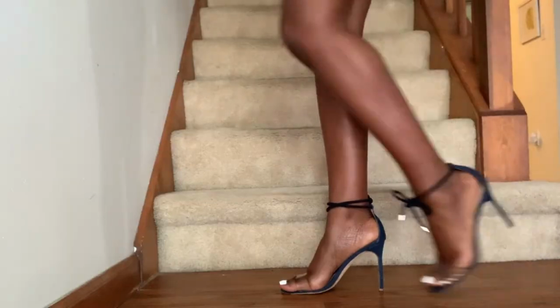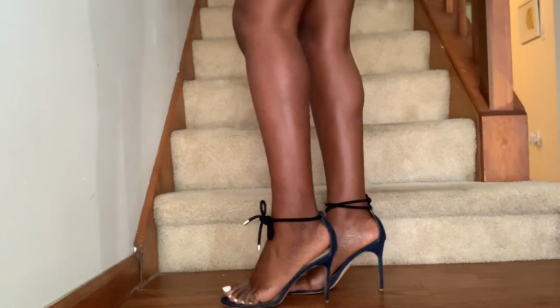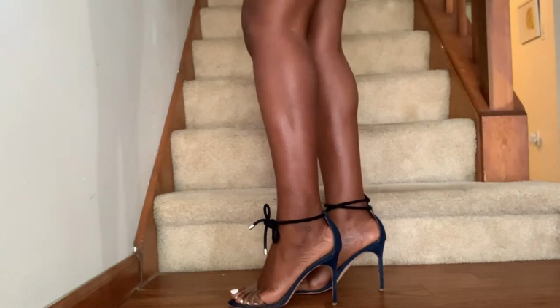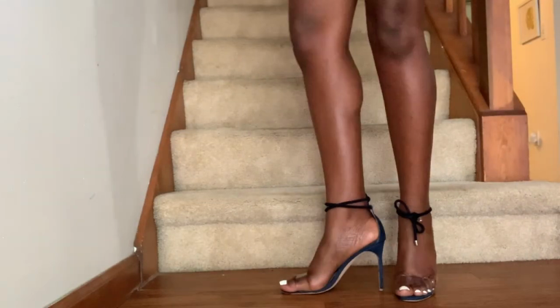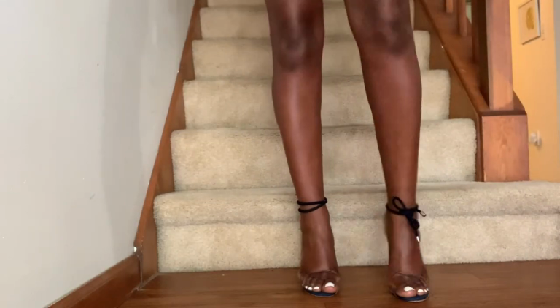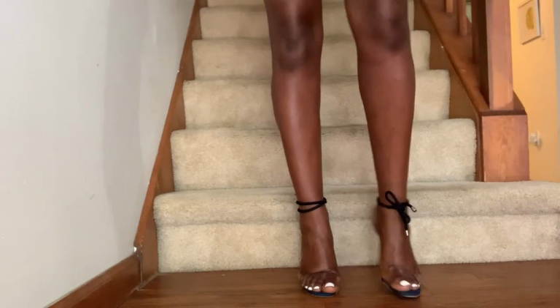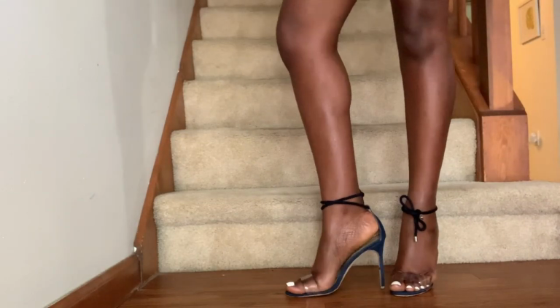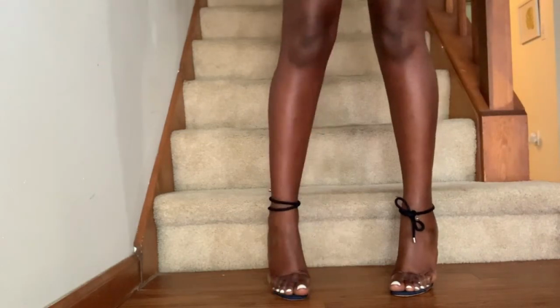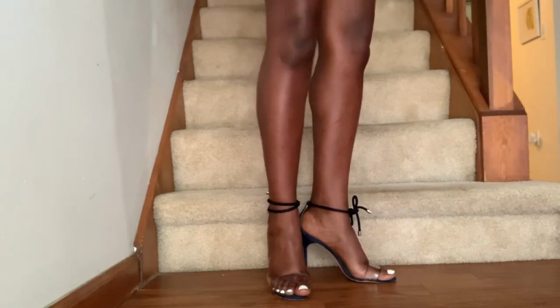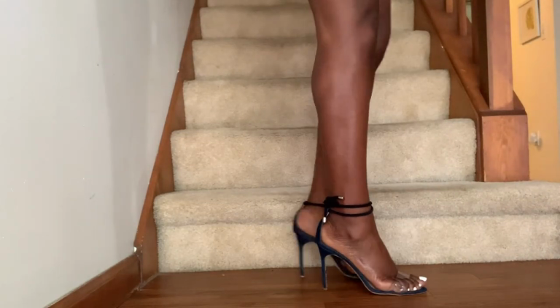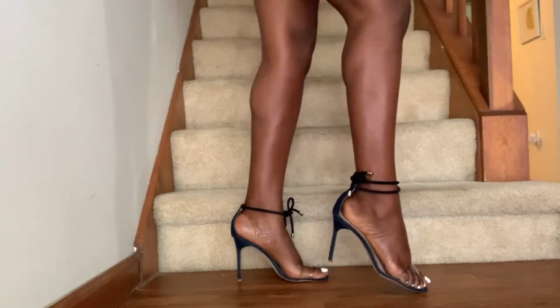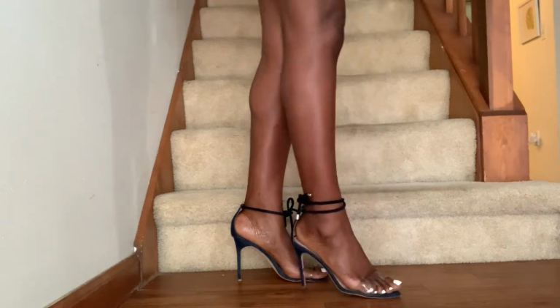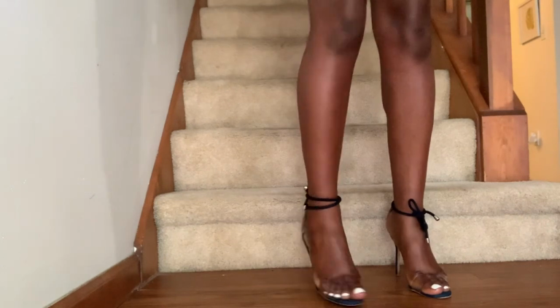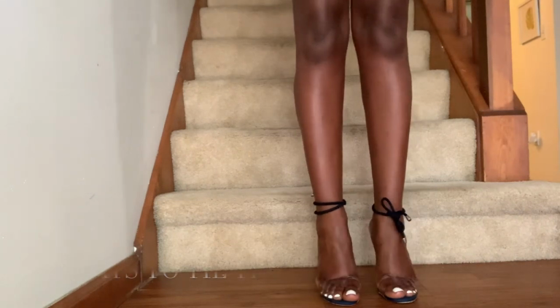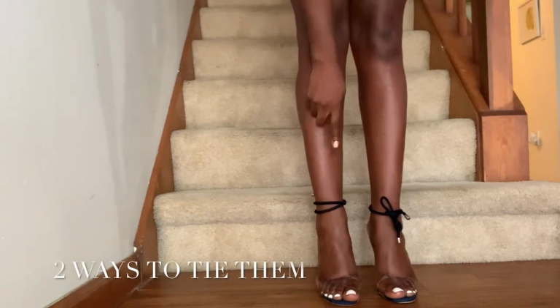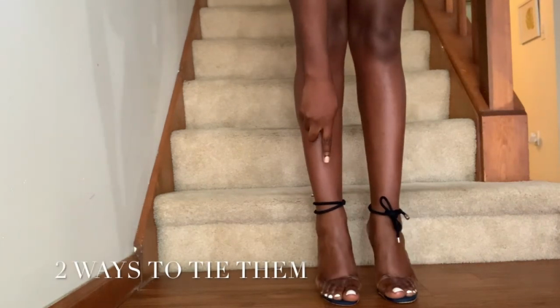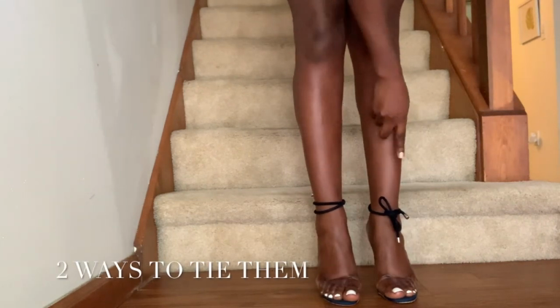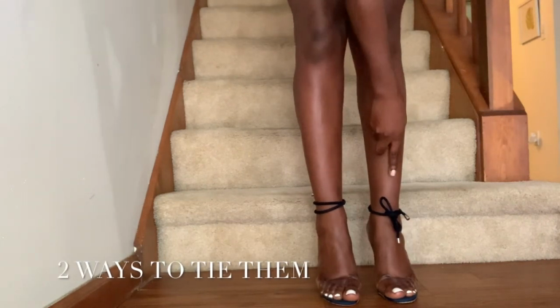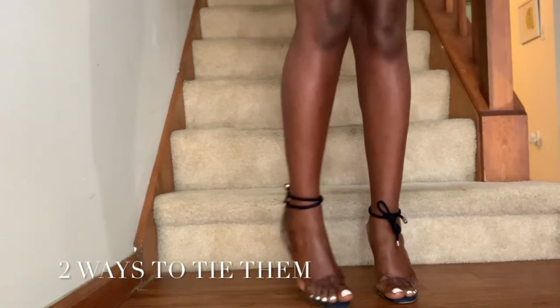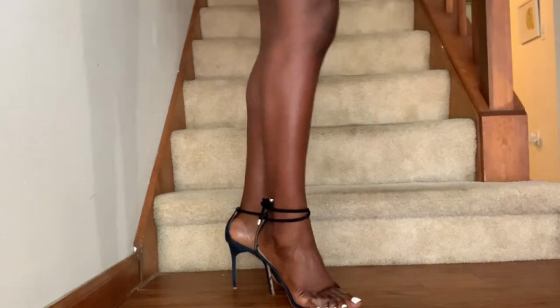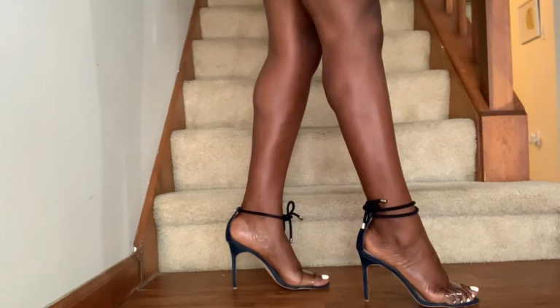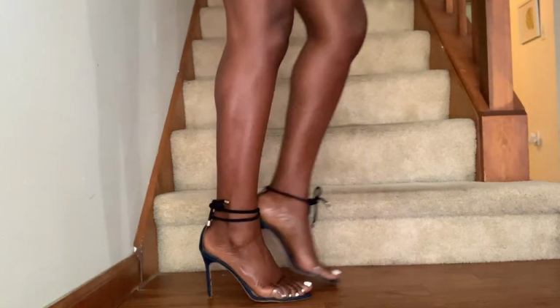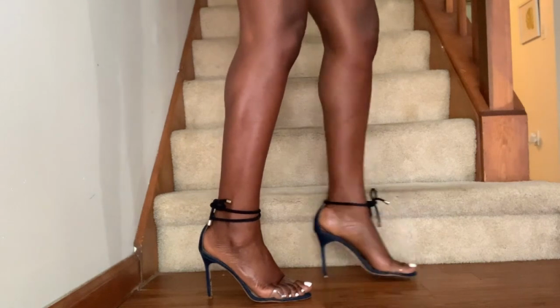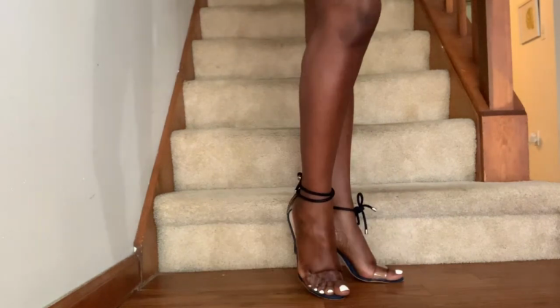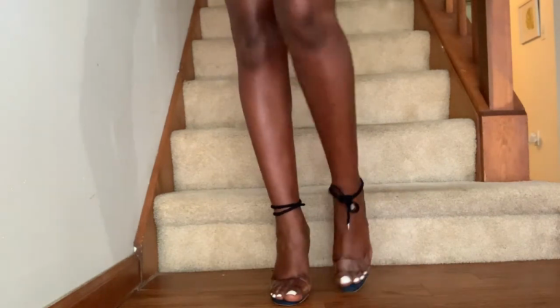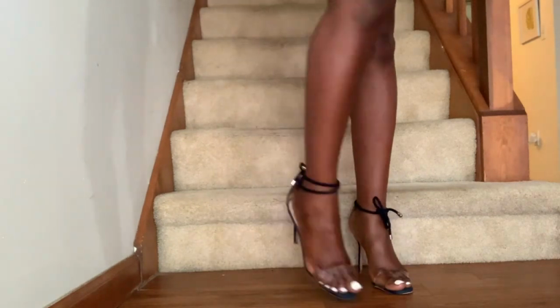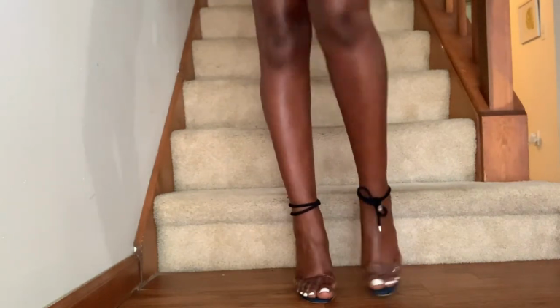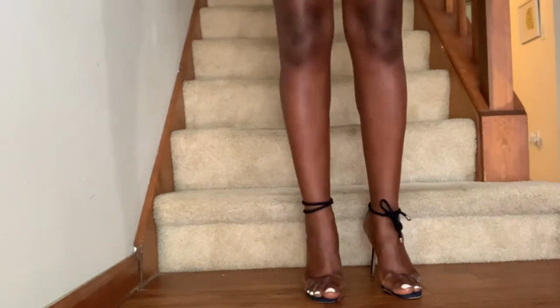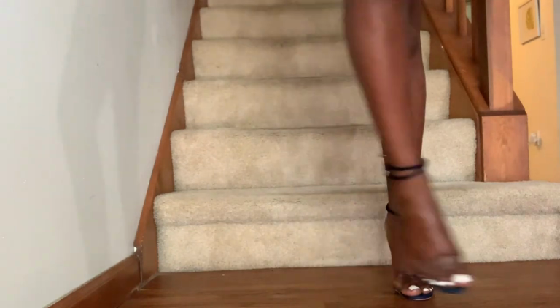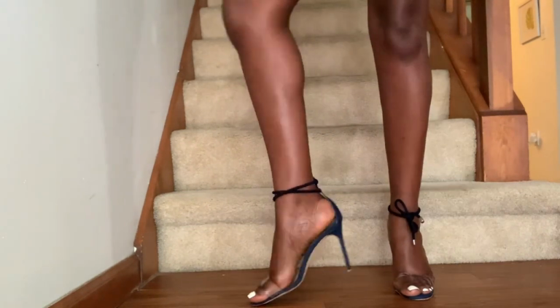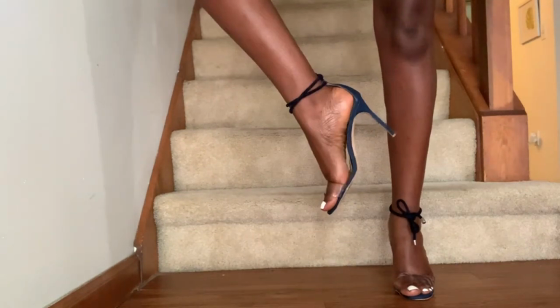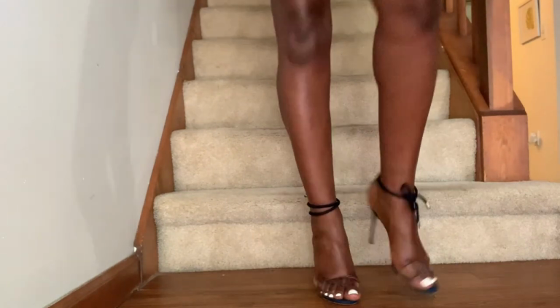So now I'm gonna show you guys what it looks like on my foot. As you can see, these bad boys — I am ready to slay summer 2019! Let's go, yes, work!